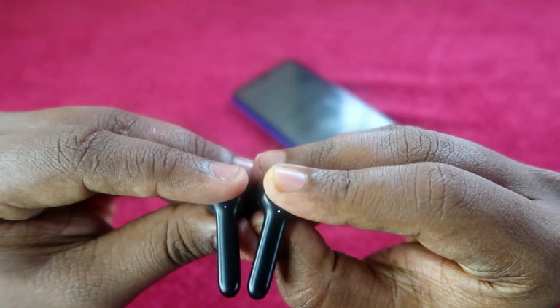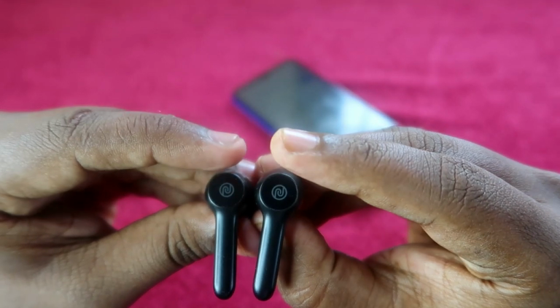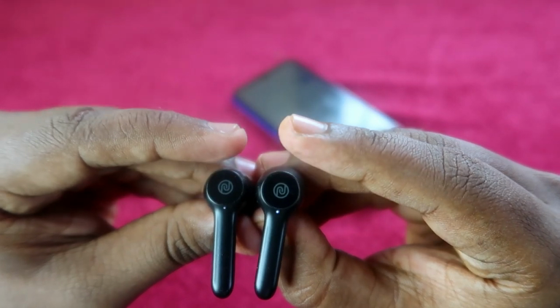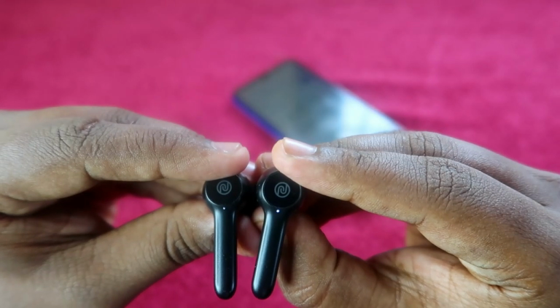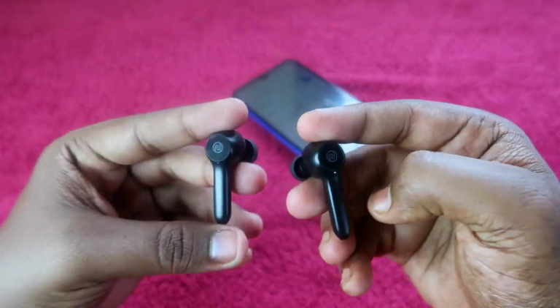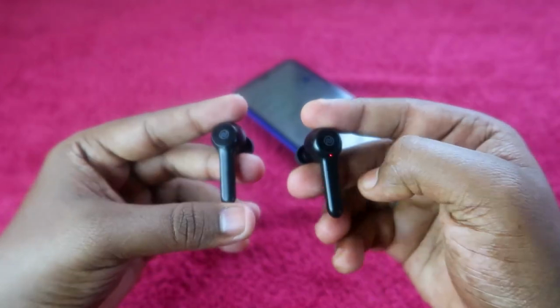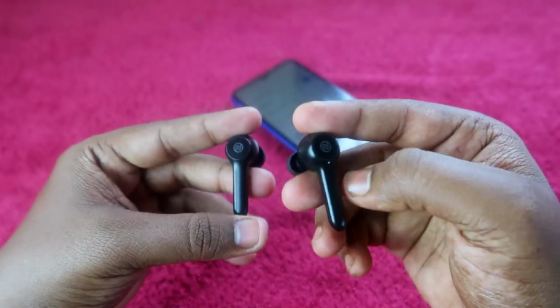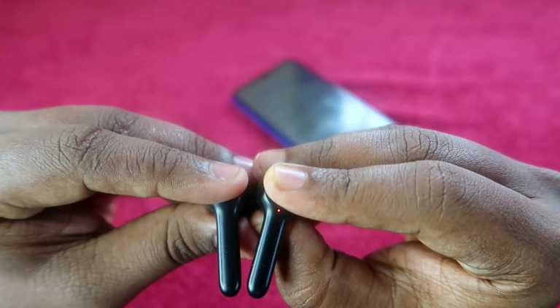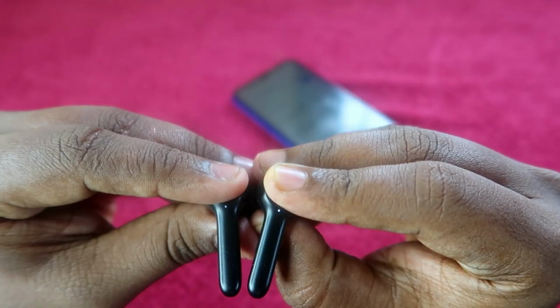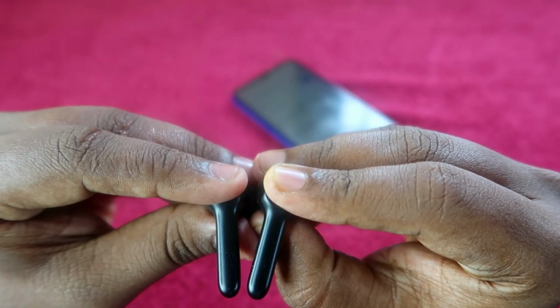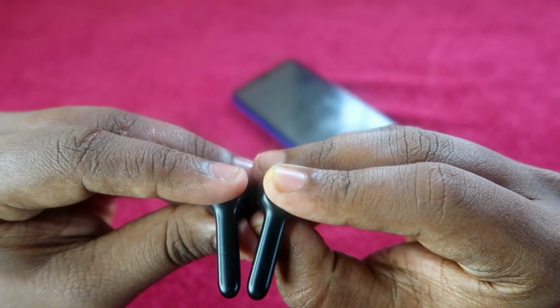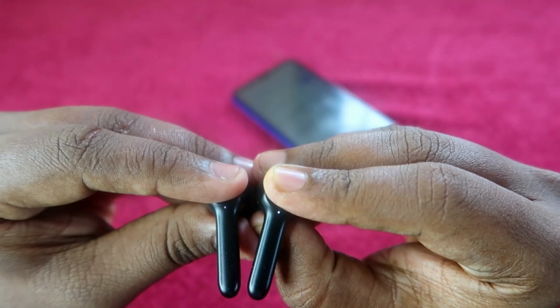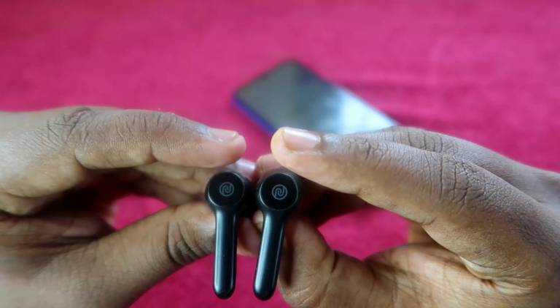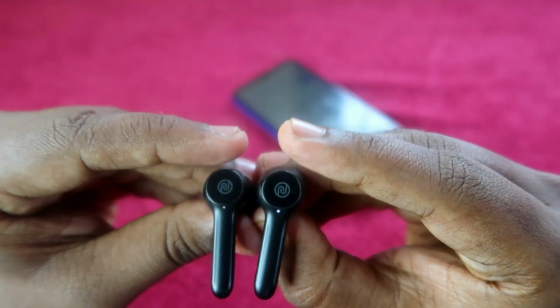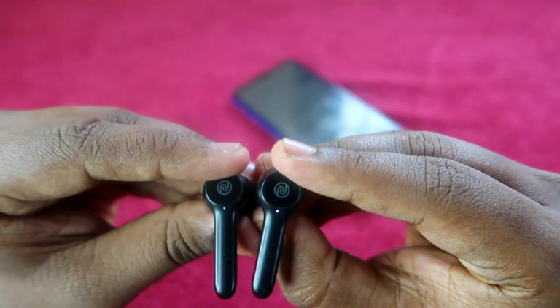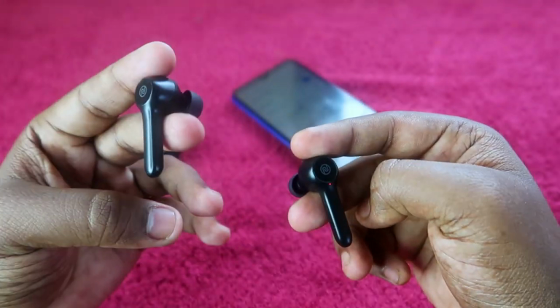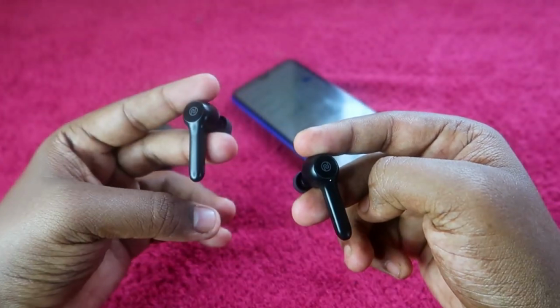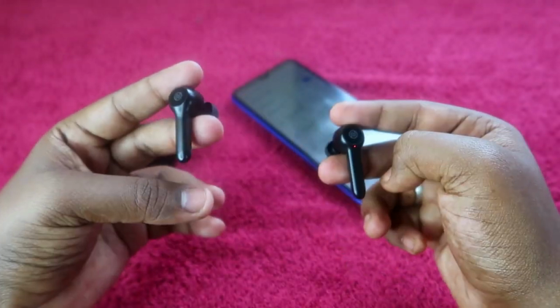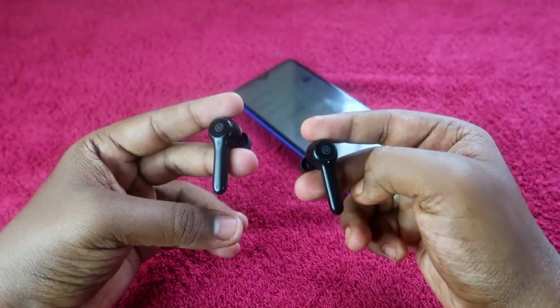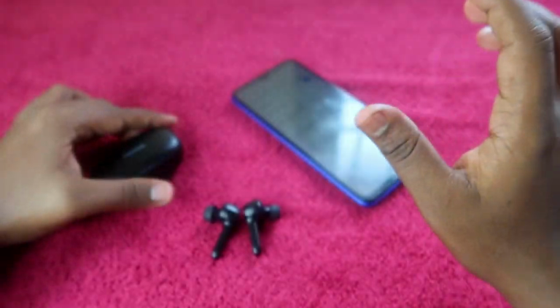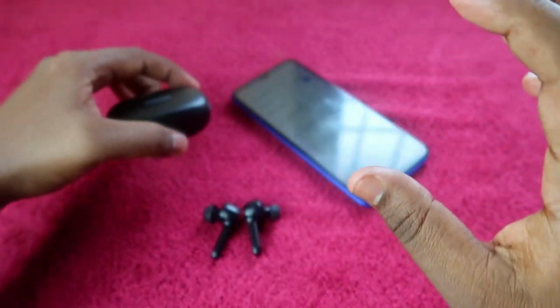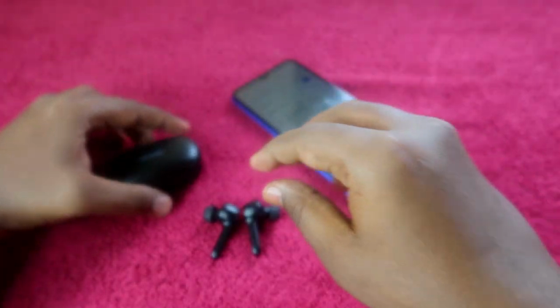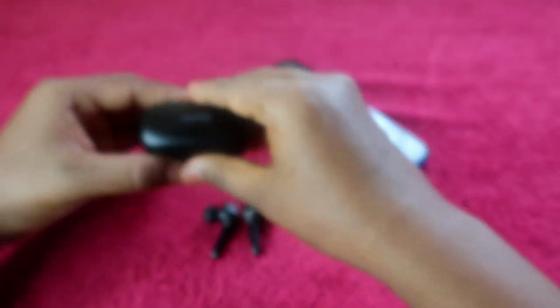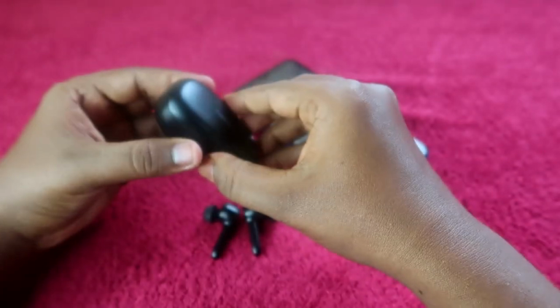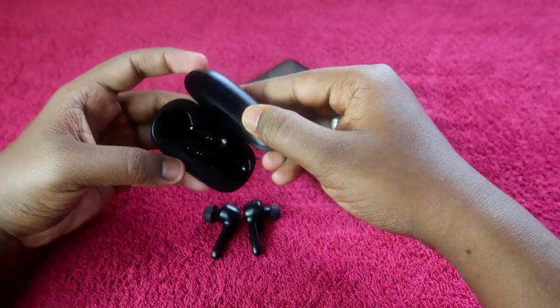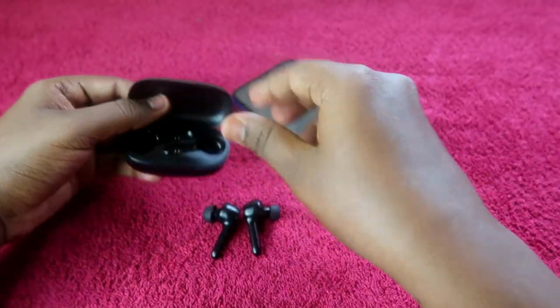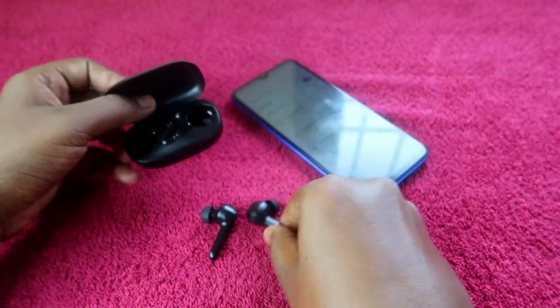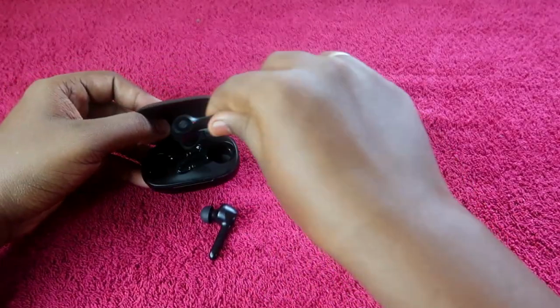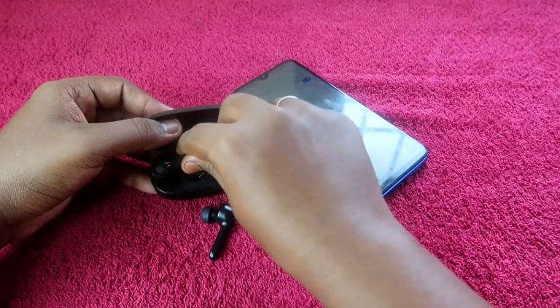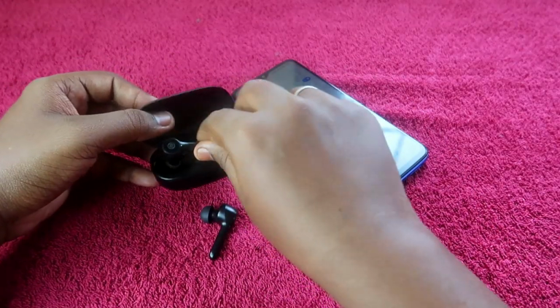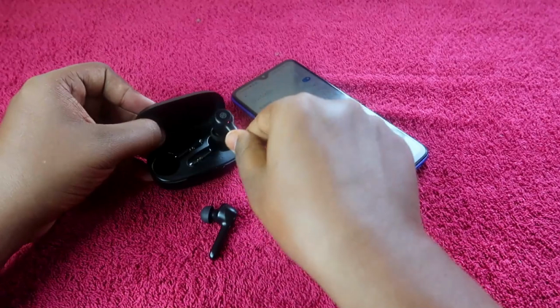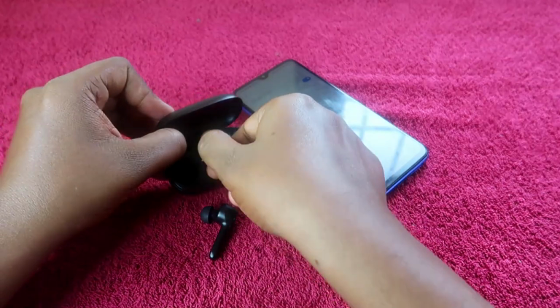The white color light will blink three times. Once you see the white color light blink three times, the reset process has been completed.